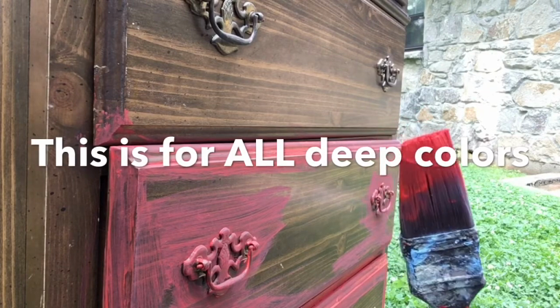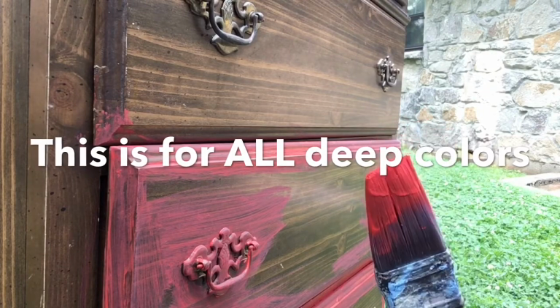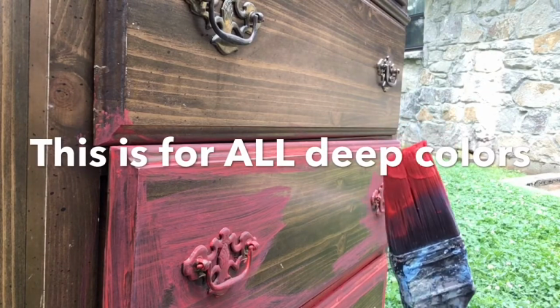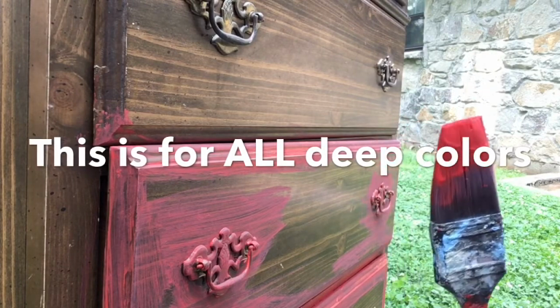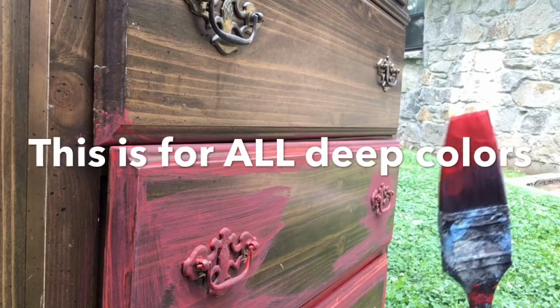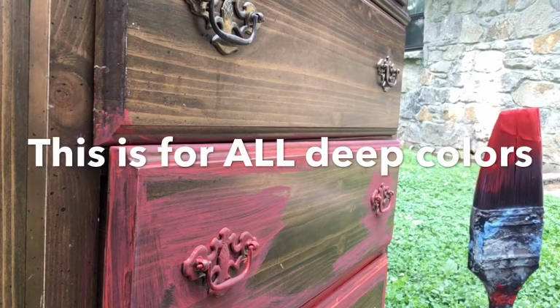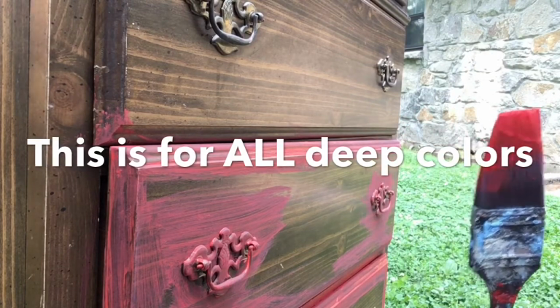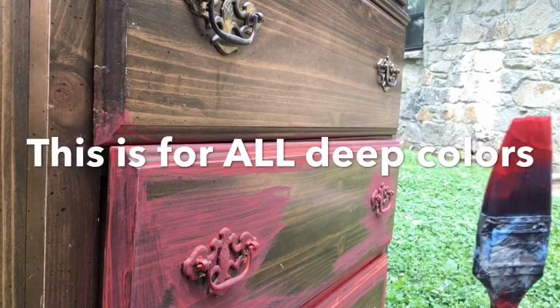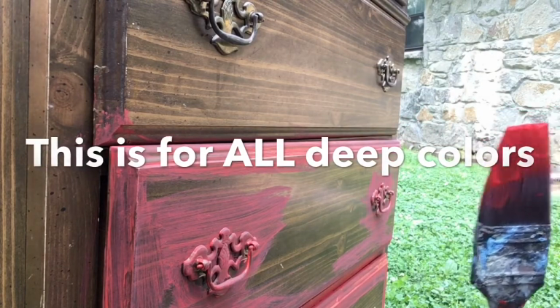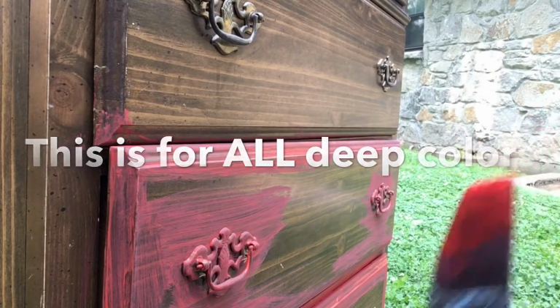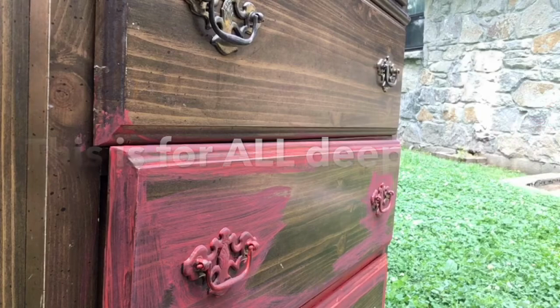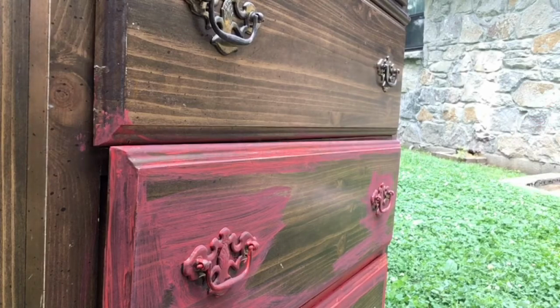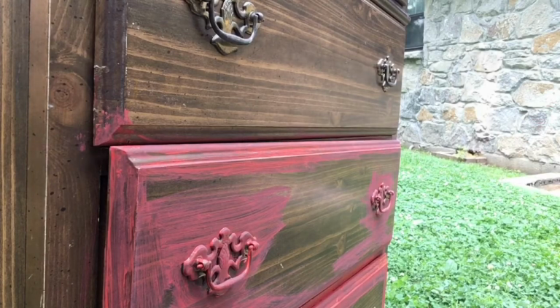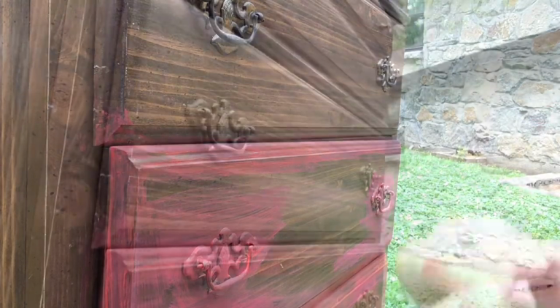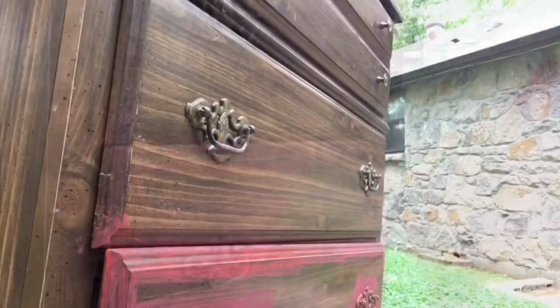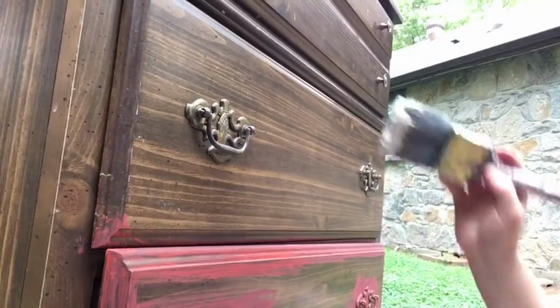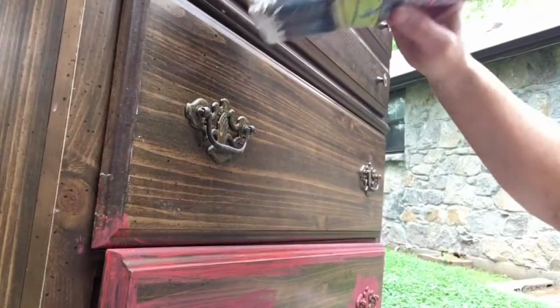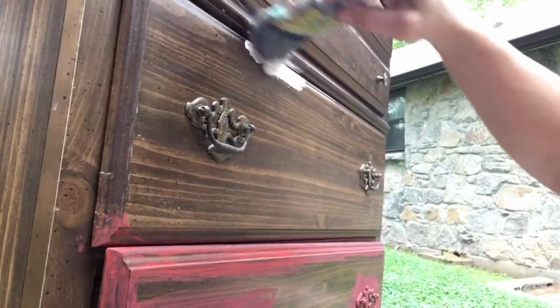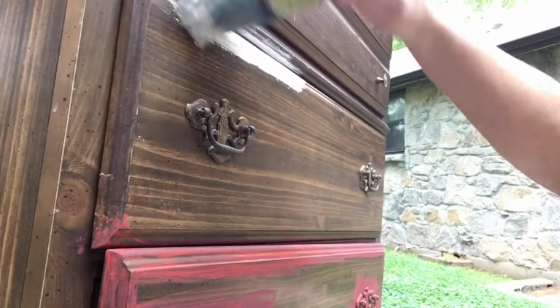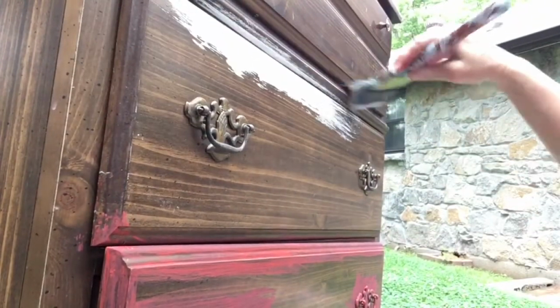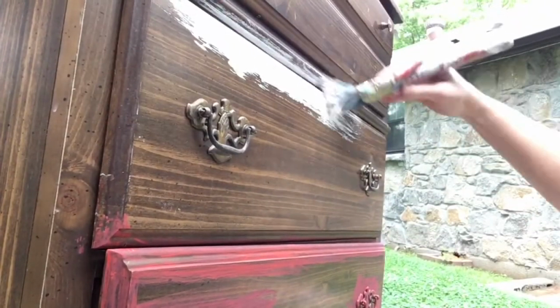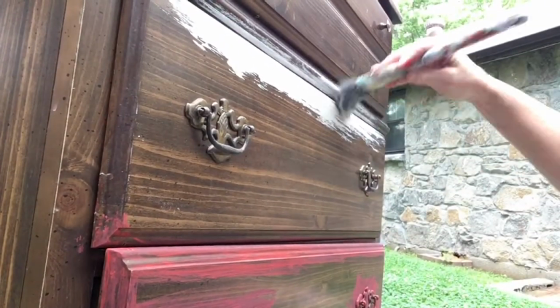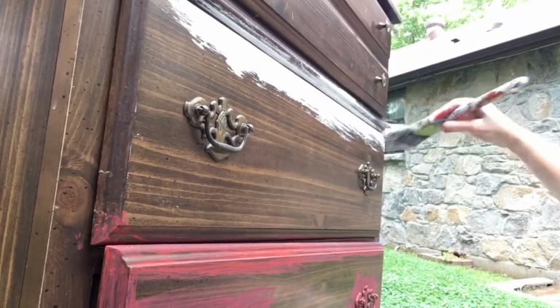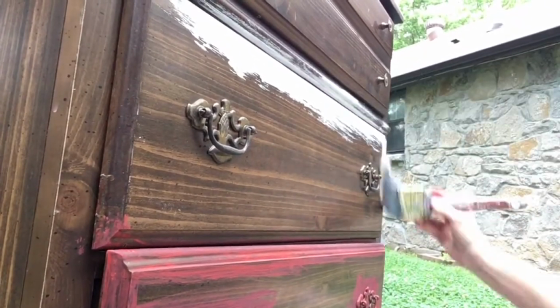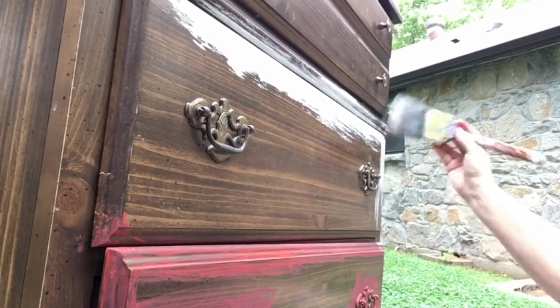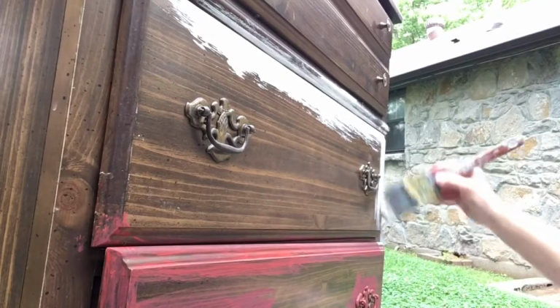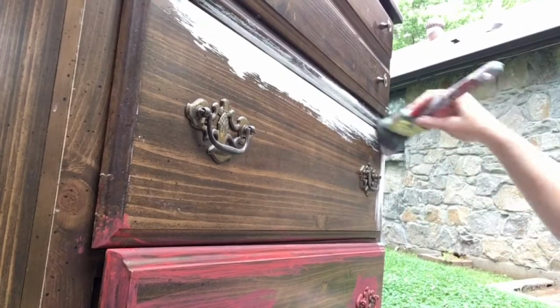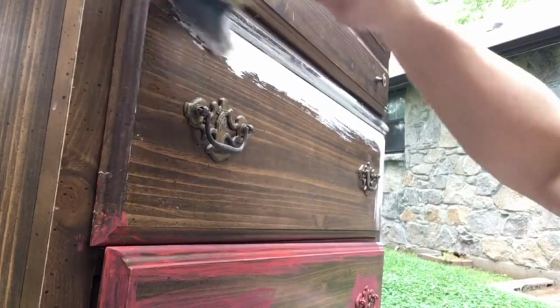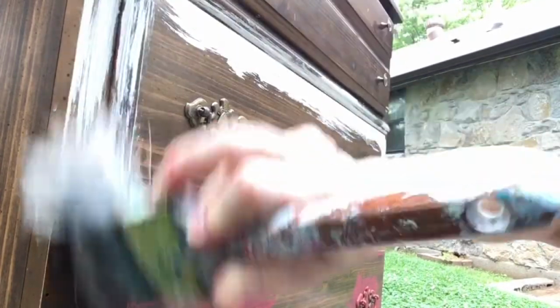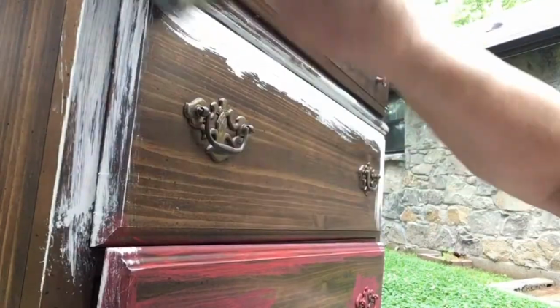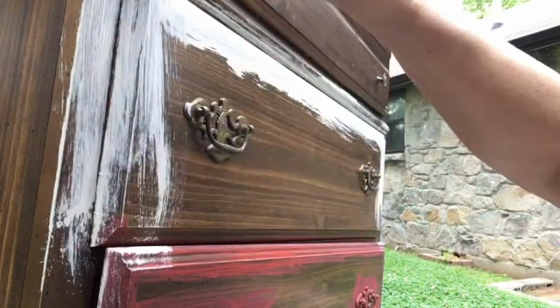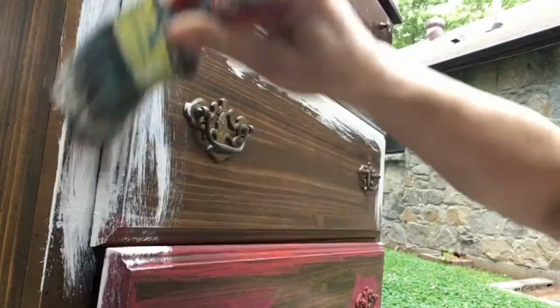So I'm going to show you how to get your reds to come out brilliant. You're just going to take some white chalk paint and paint anywhere you think you might paint the red.